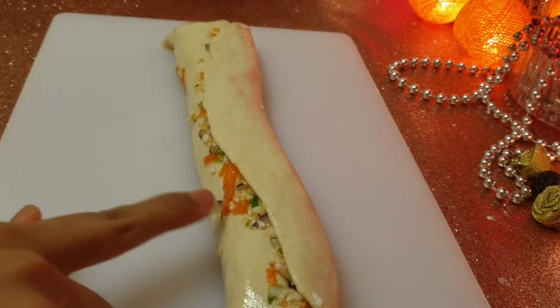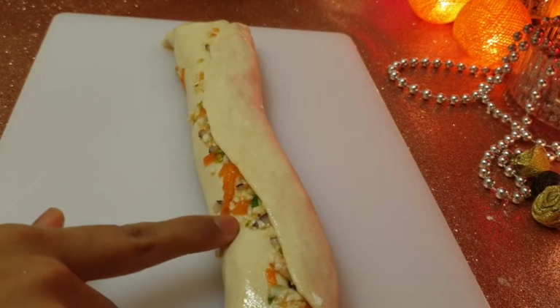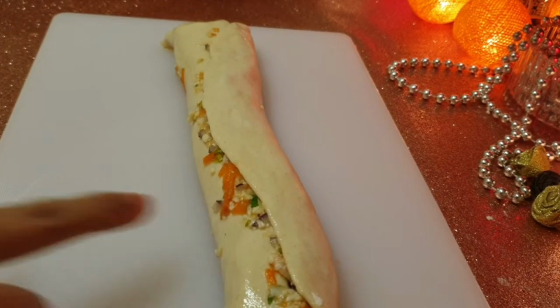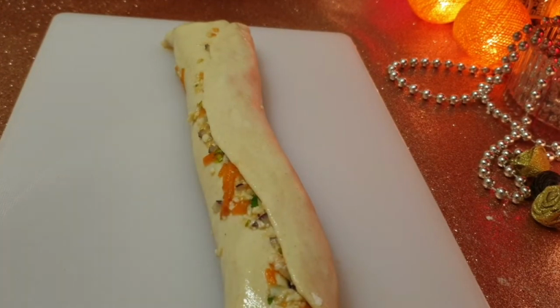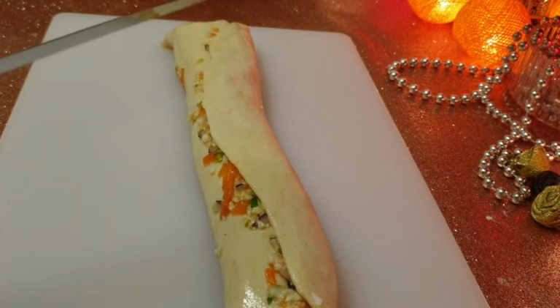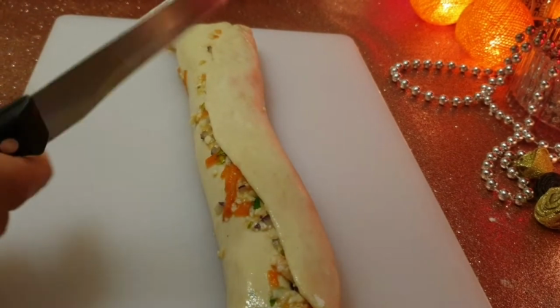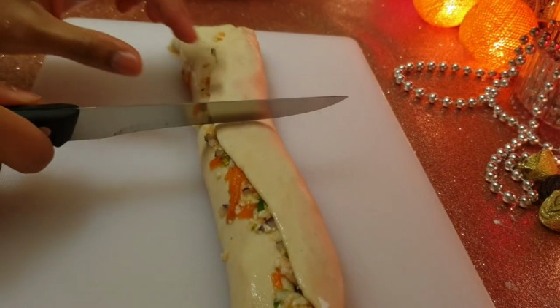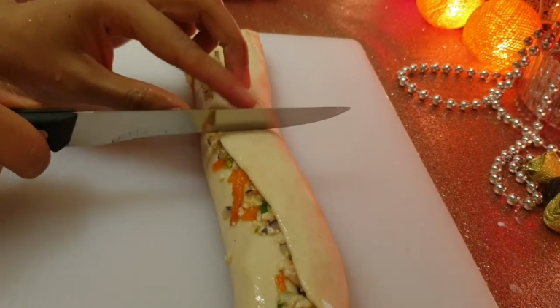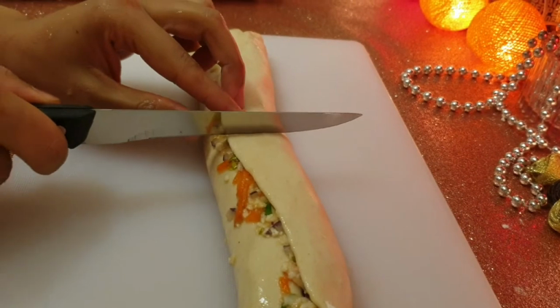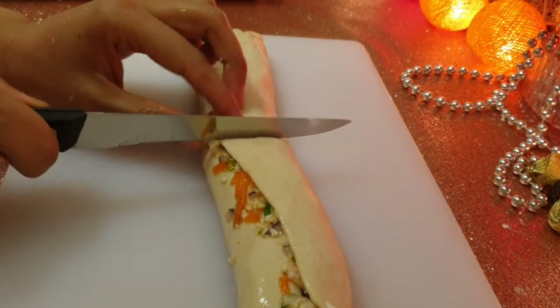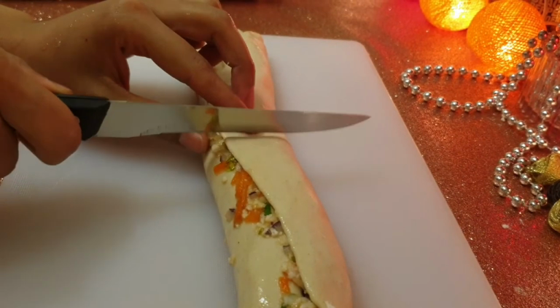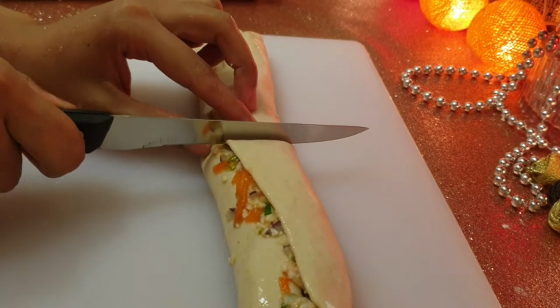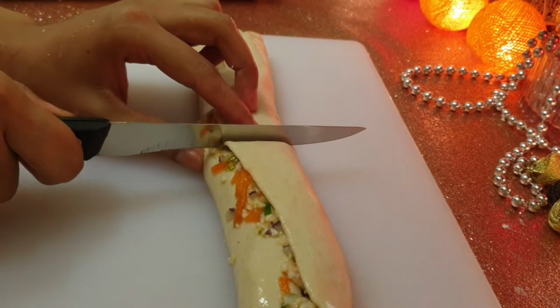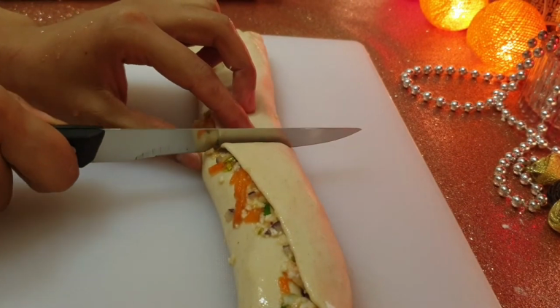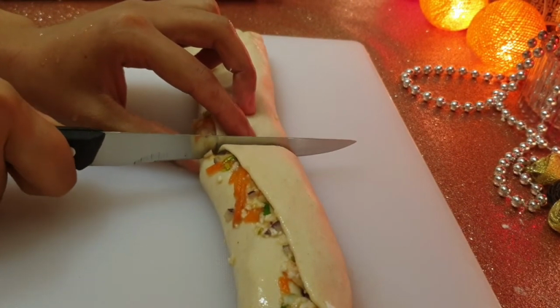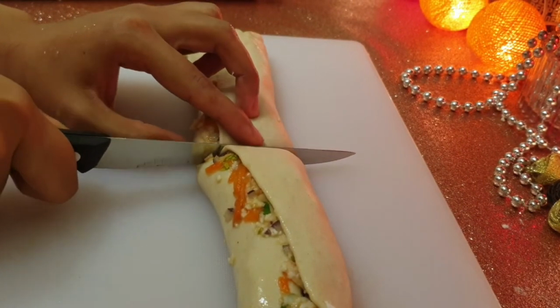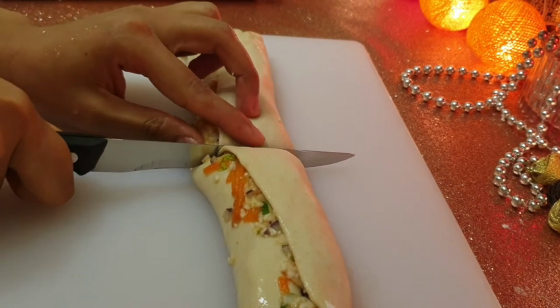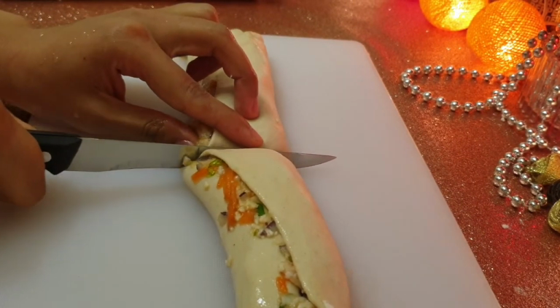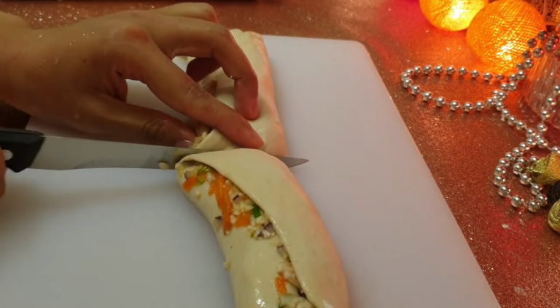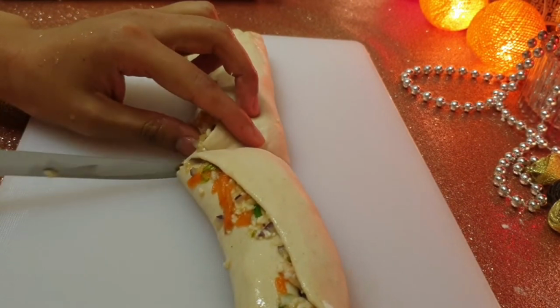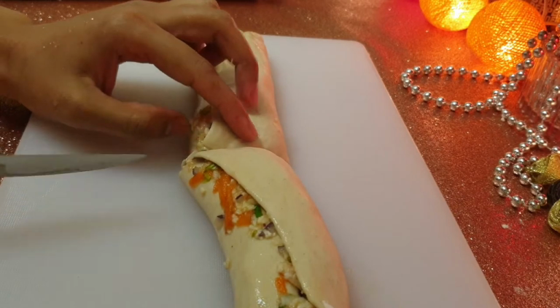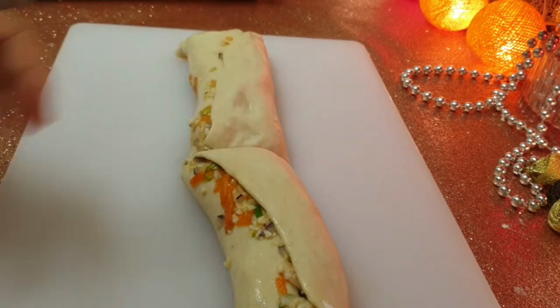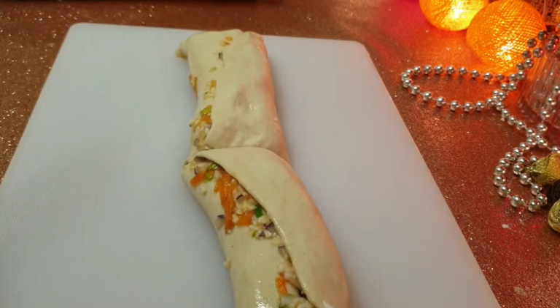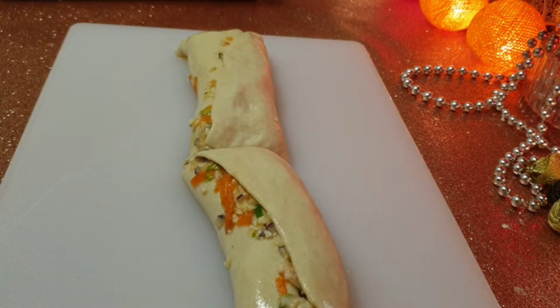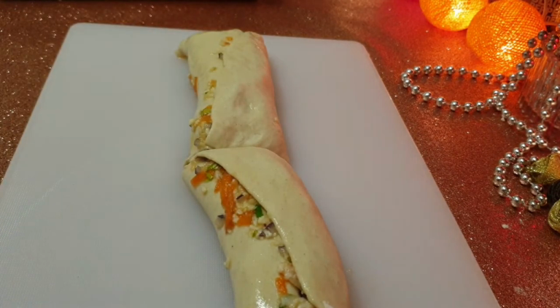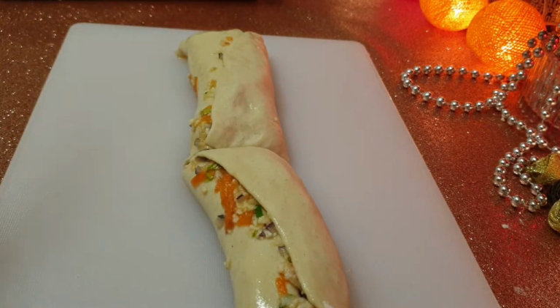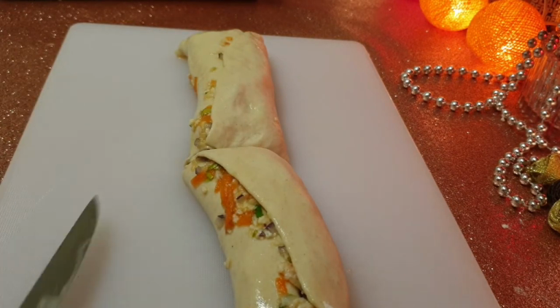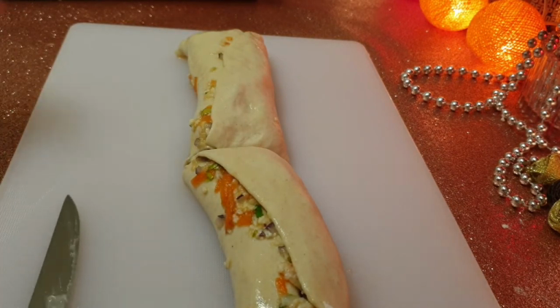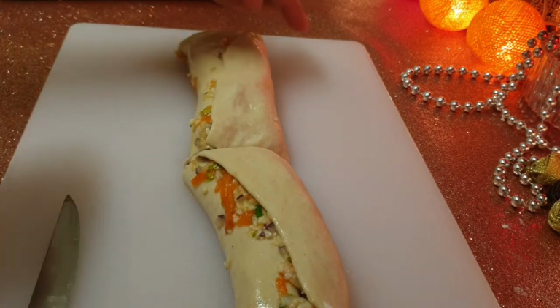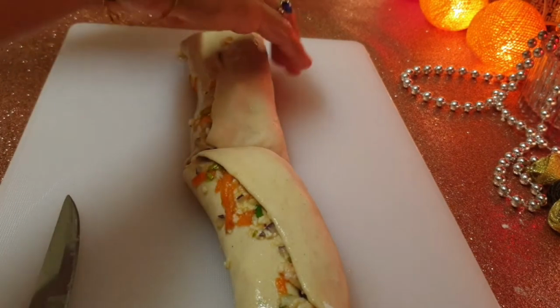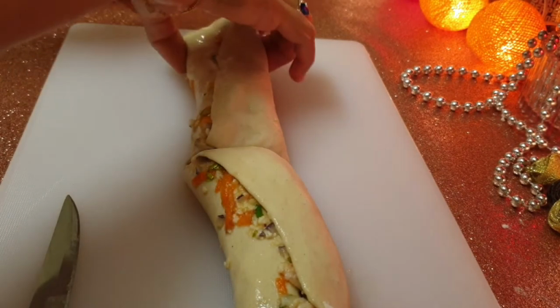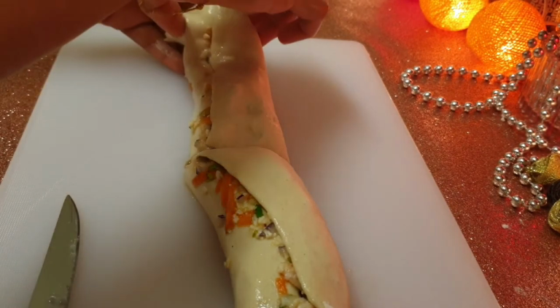I am going to add some cheese and put rice in the pan. I am going to put a rice and a rice.